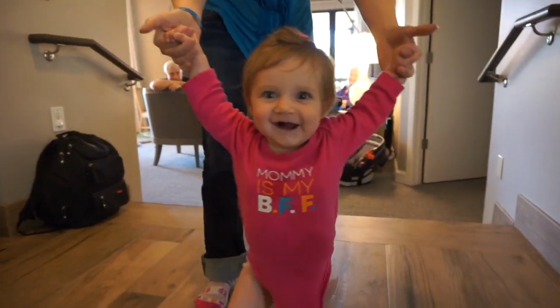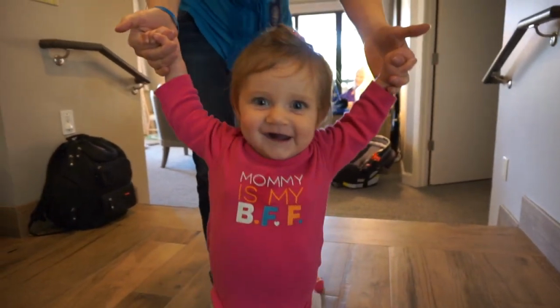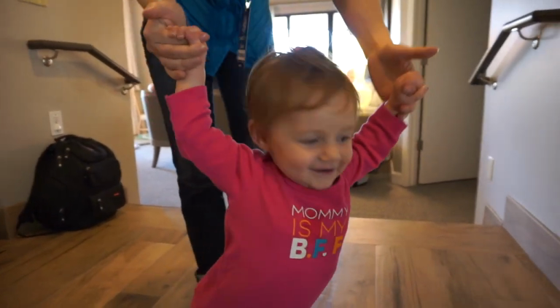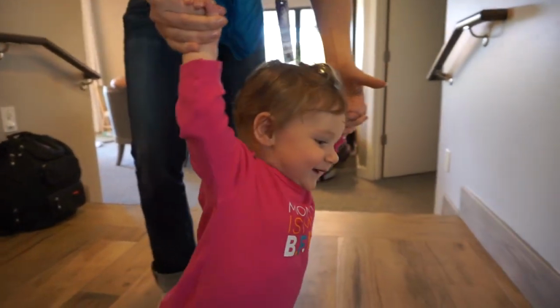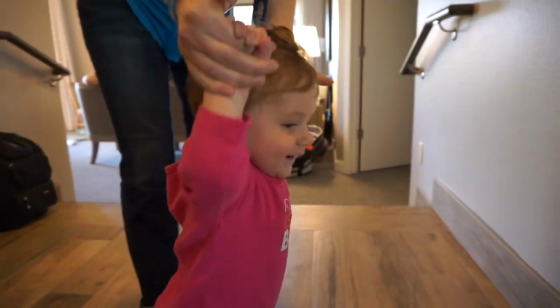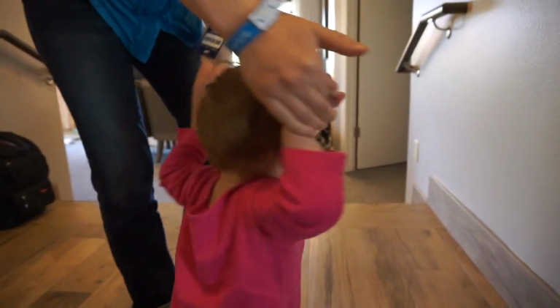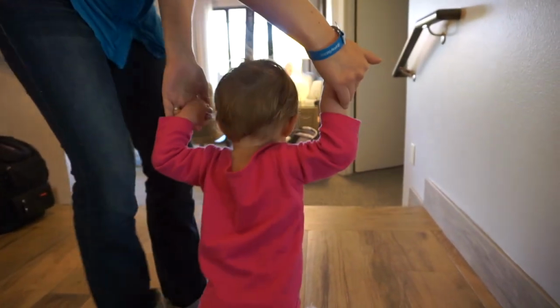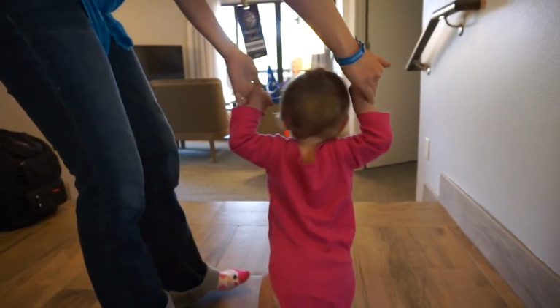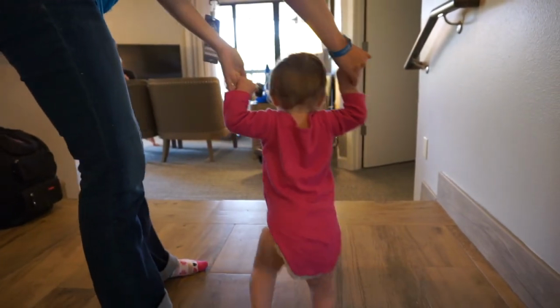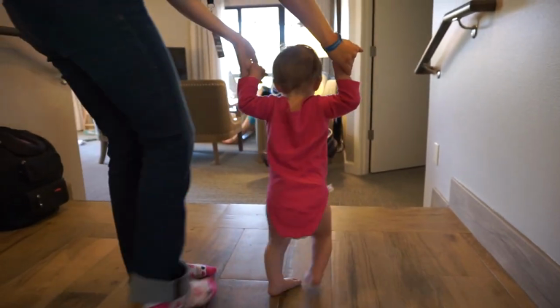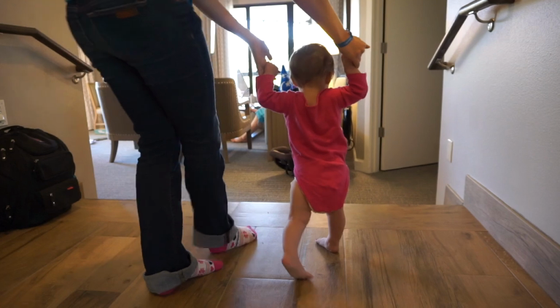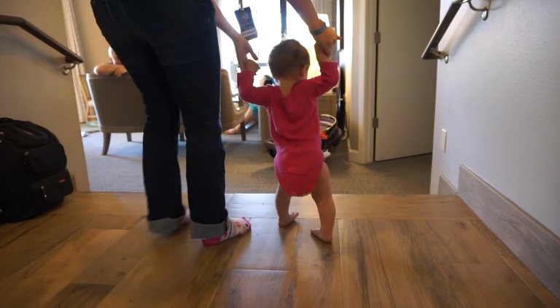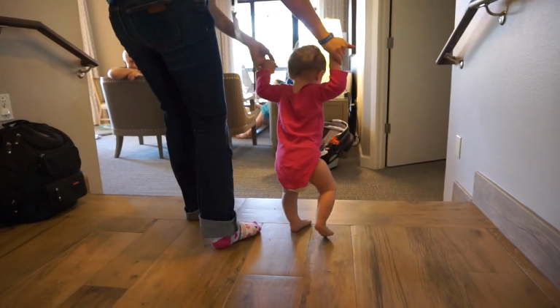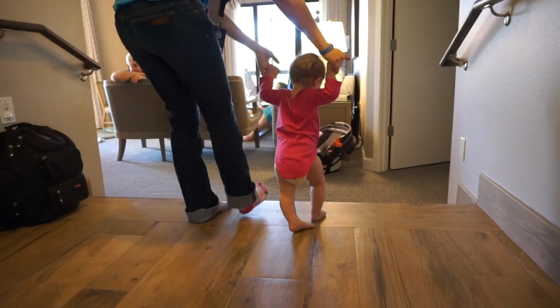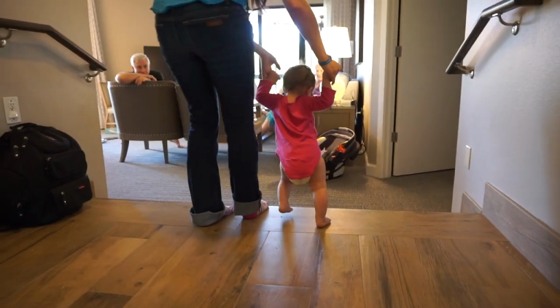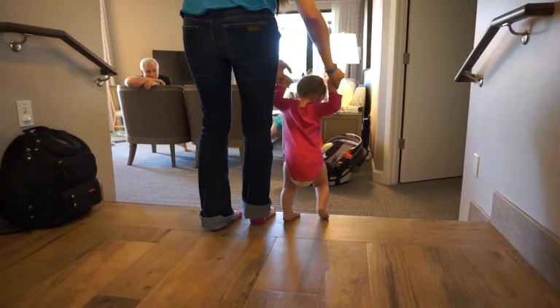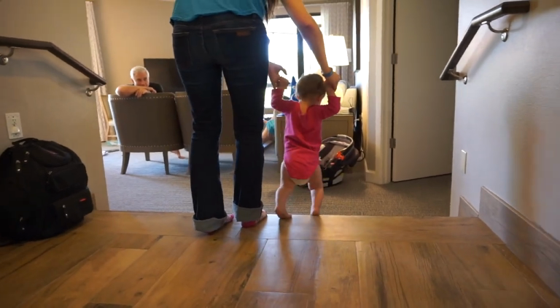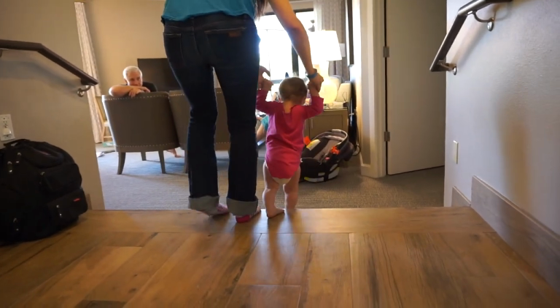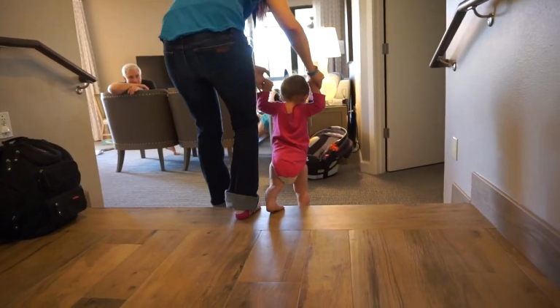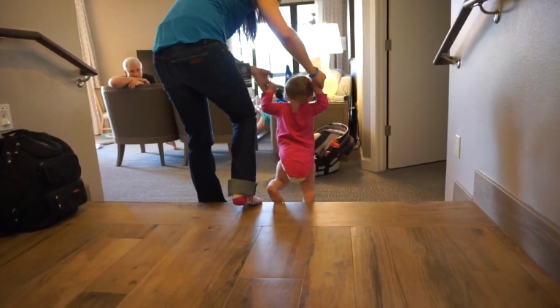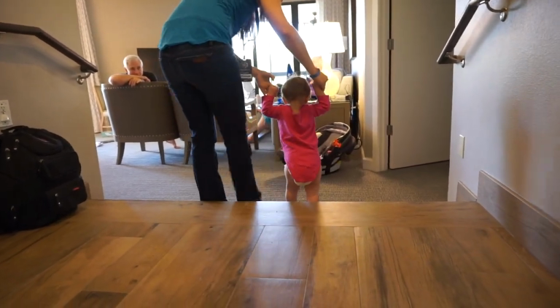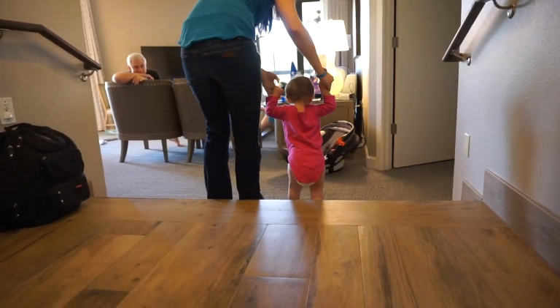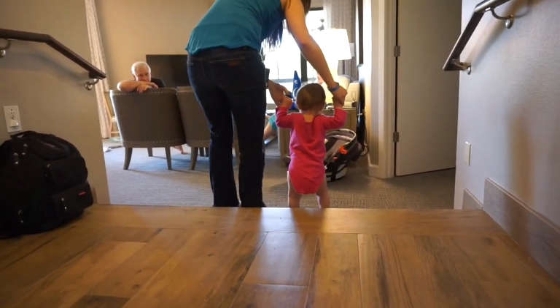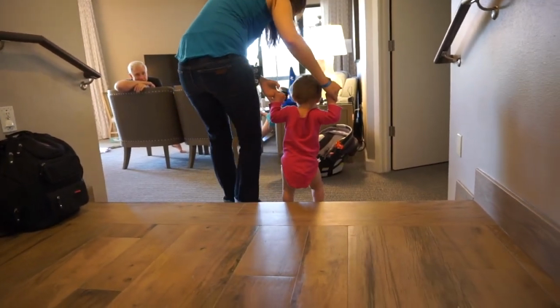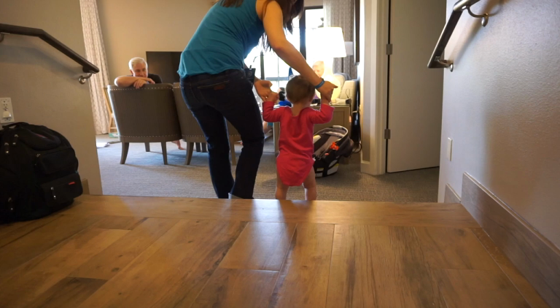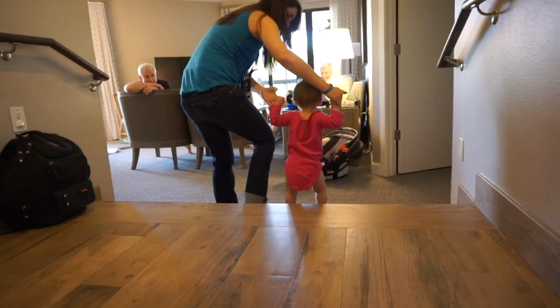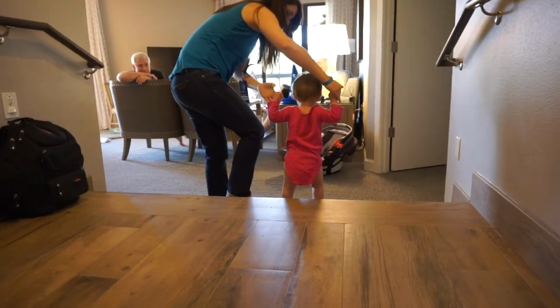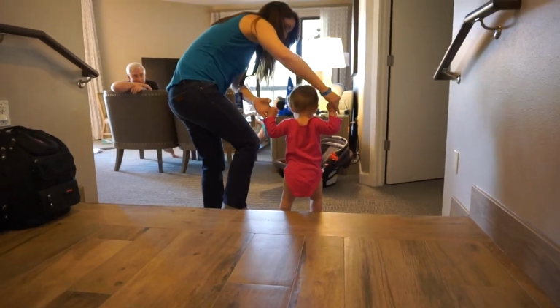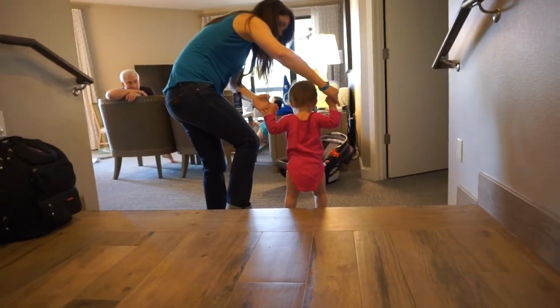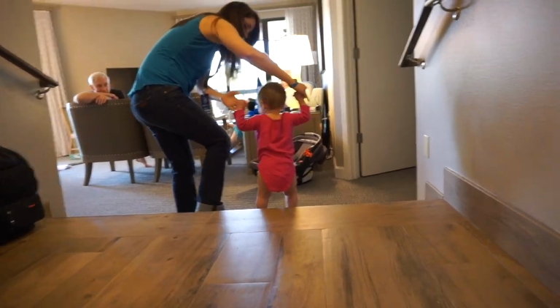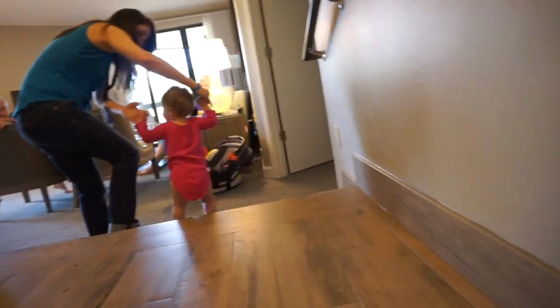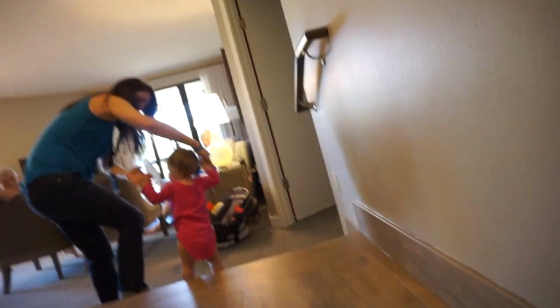I can't tell you how many times my daughter has been sitting on the ground and I come up to see what she's playing with and she'll grab my fingers to let me know that she wants to stand up, and then we'll just walk all around the house.